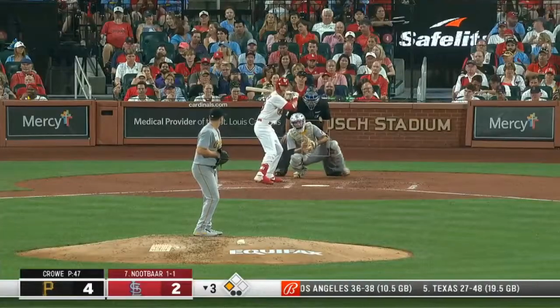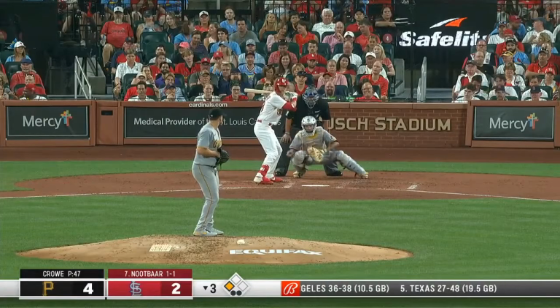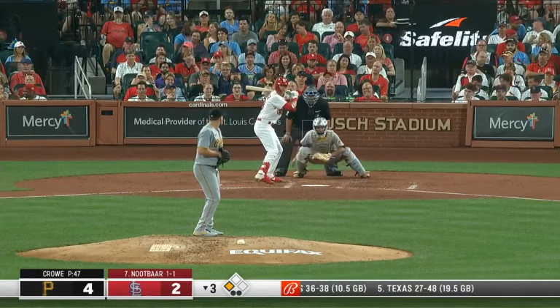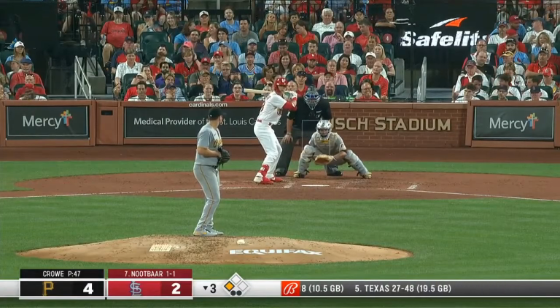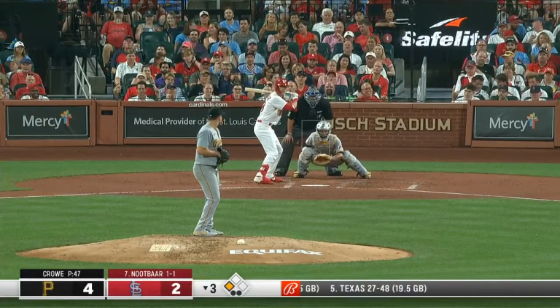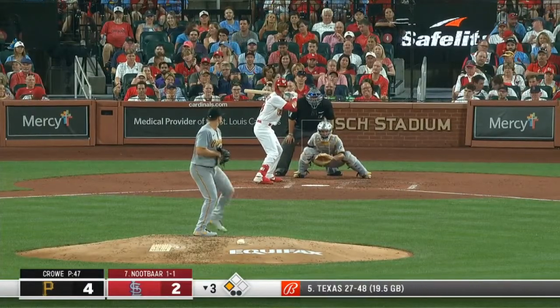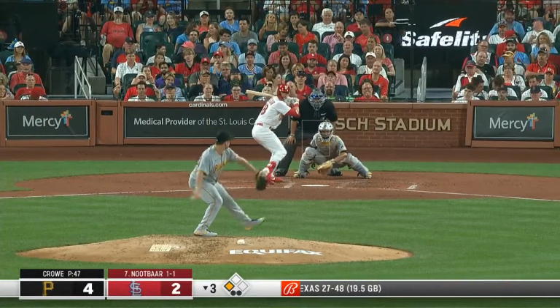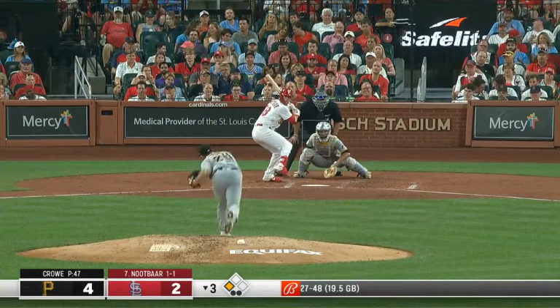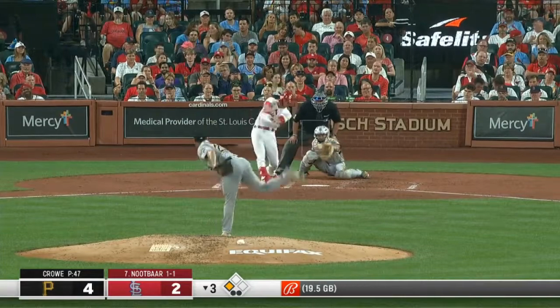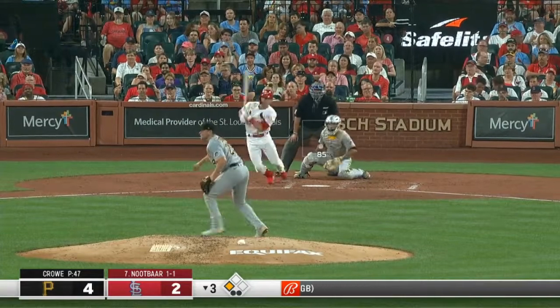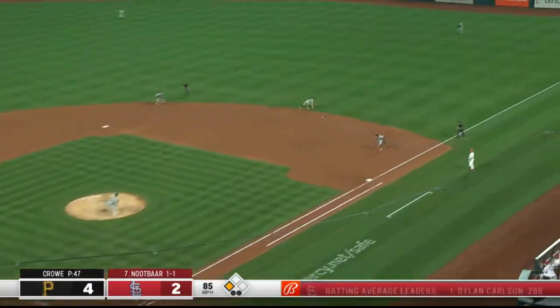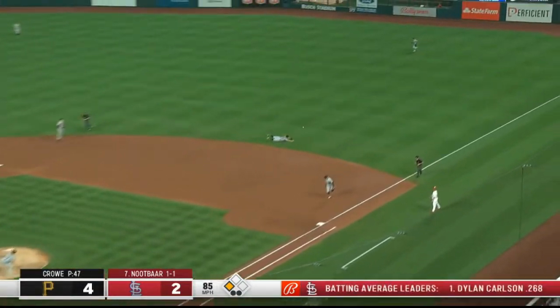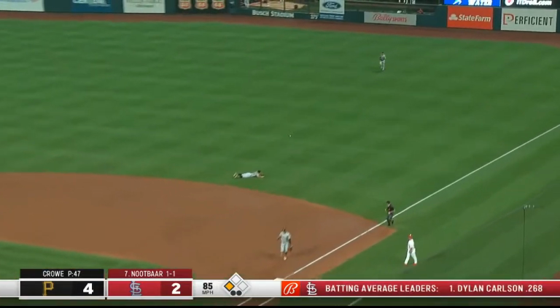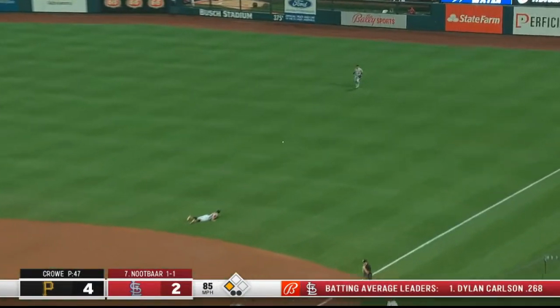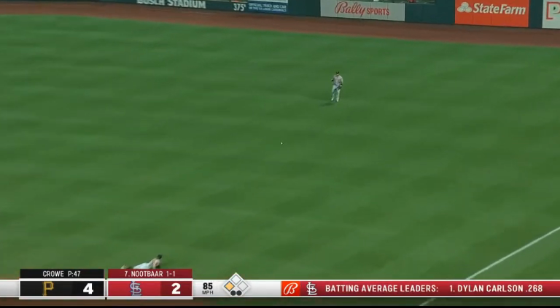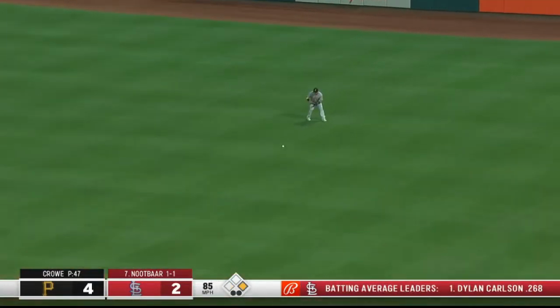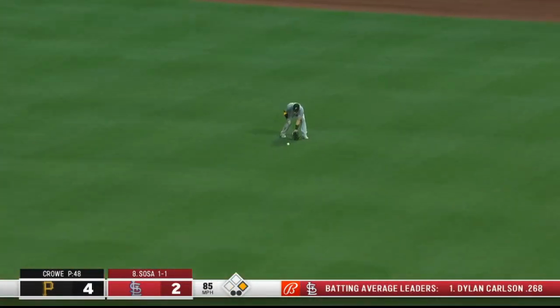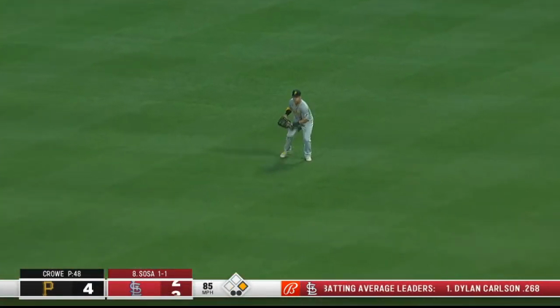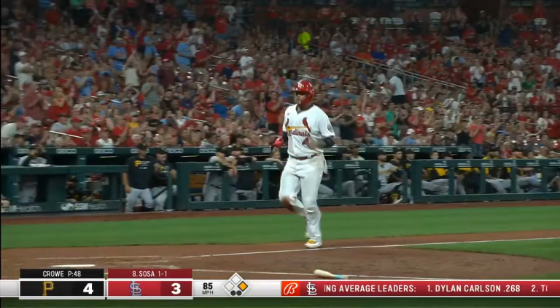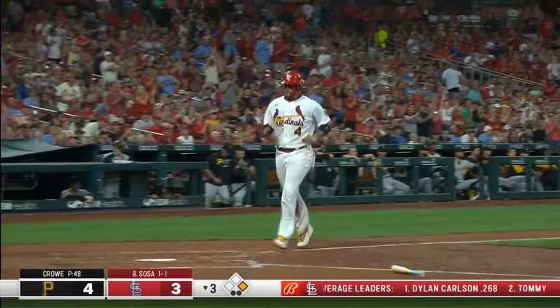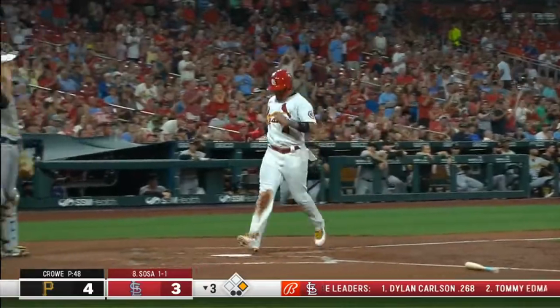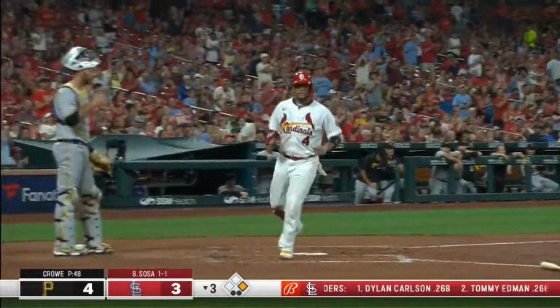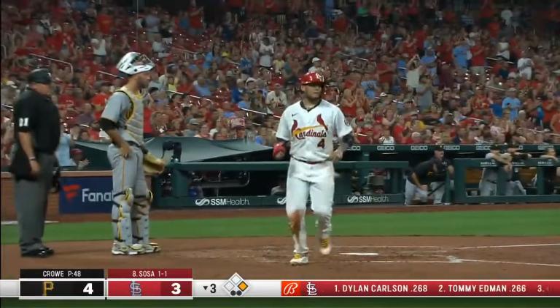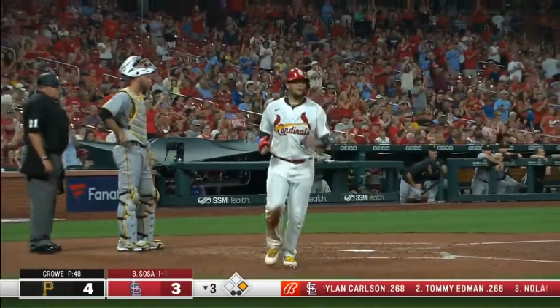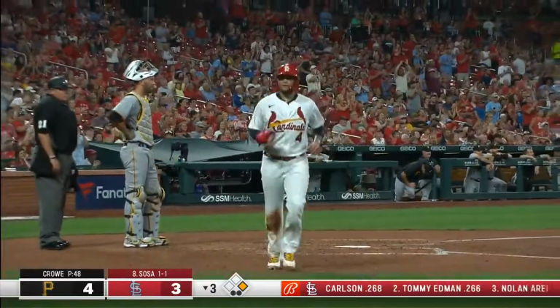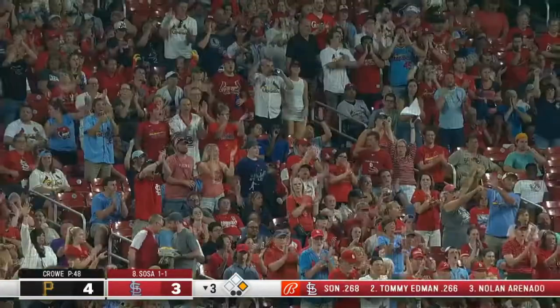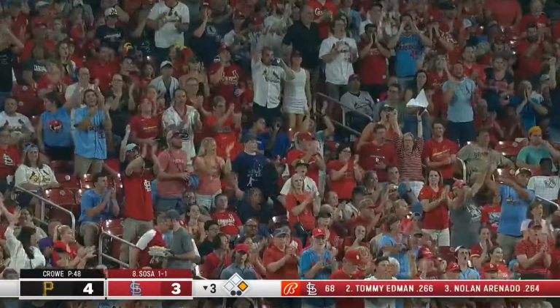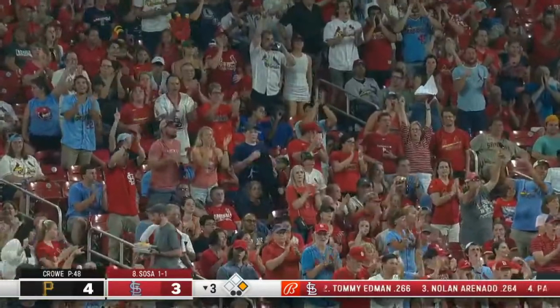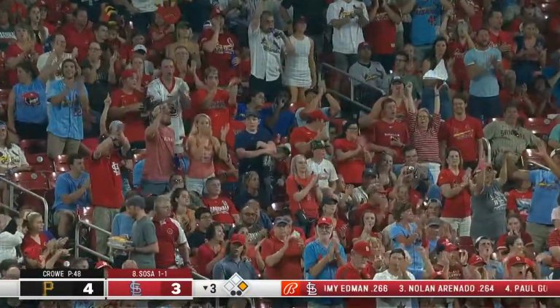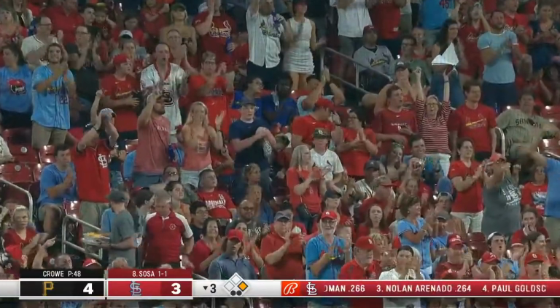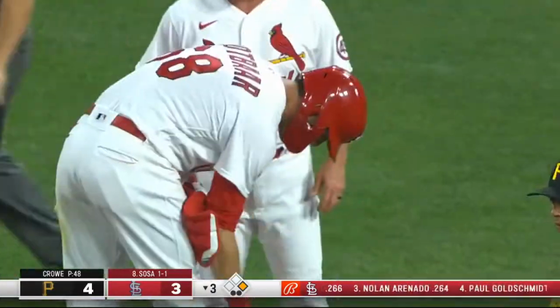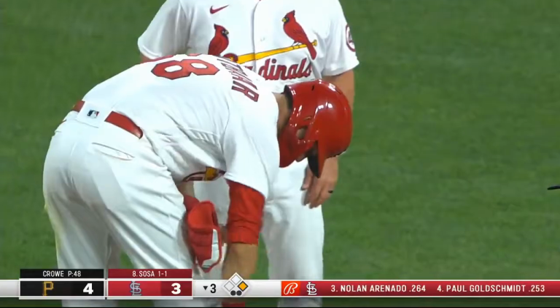Two outs. Runner at third. Shift on the right side. Knutbar — base hit to right, he's two for two, and he comes through with a two-out hit. The score: Yadier Molina. And that makes it 4-3.